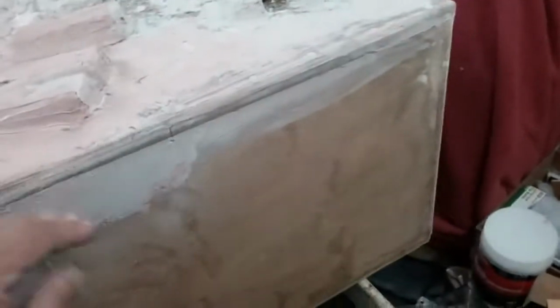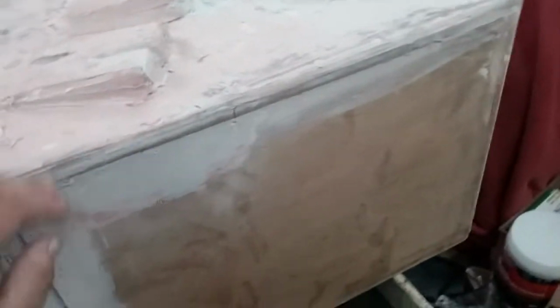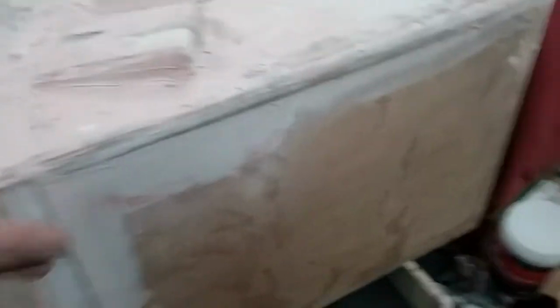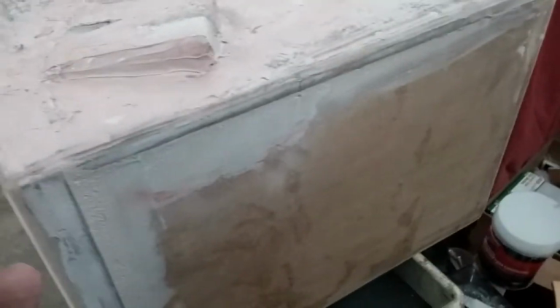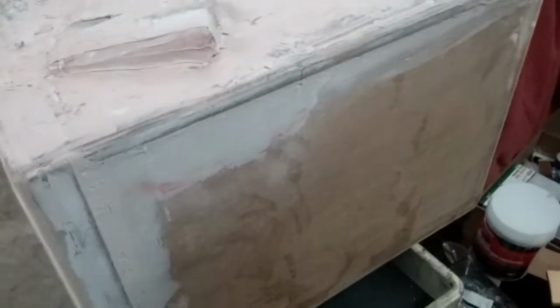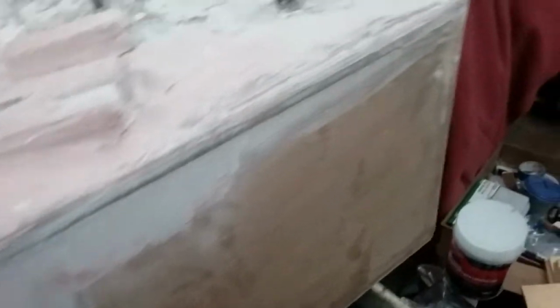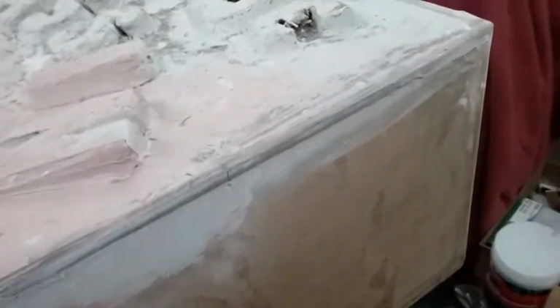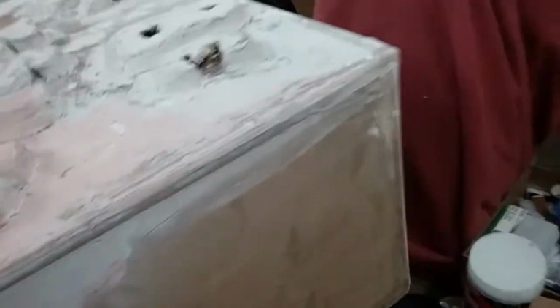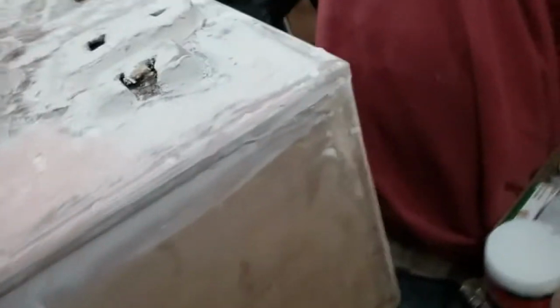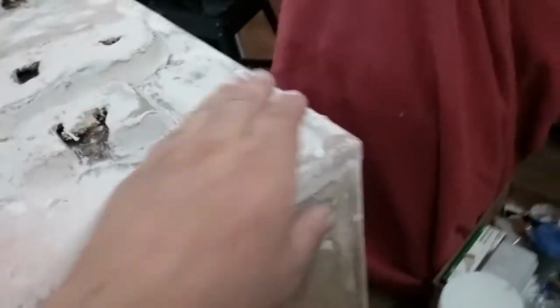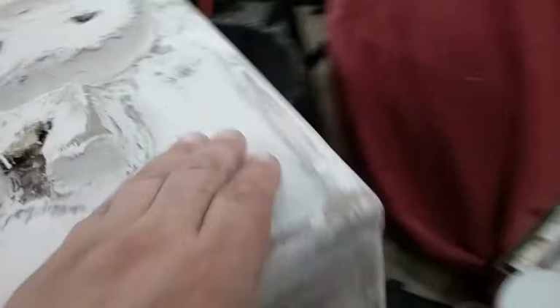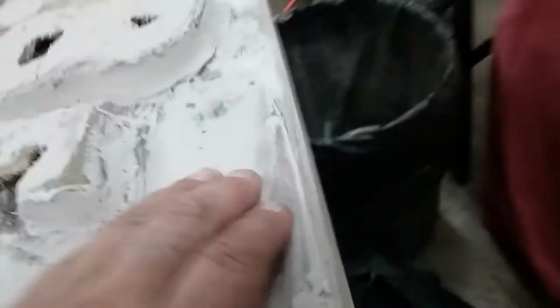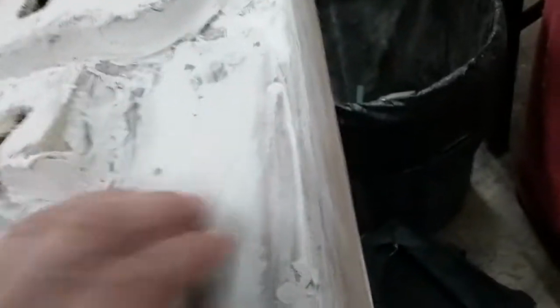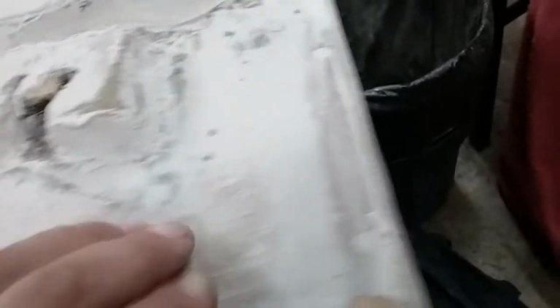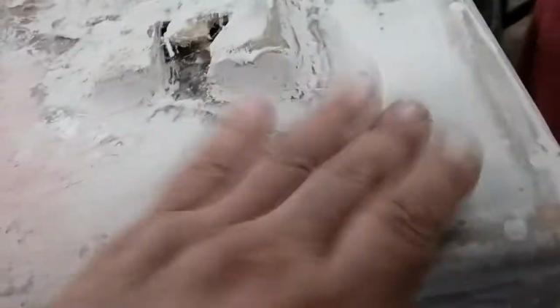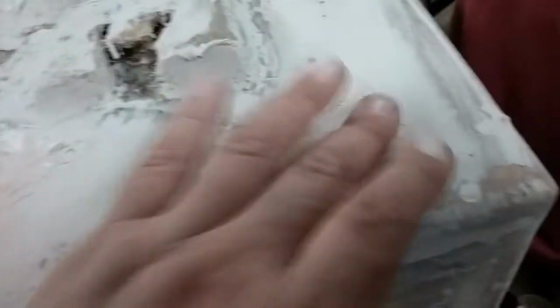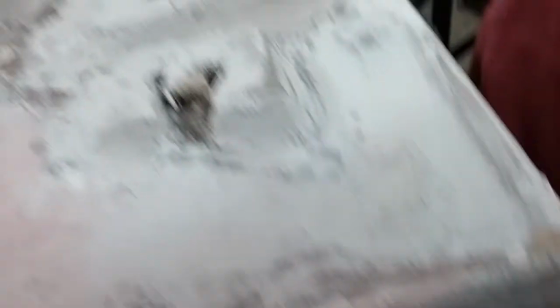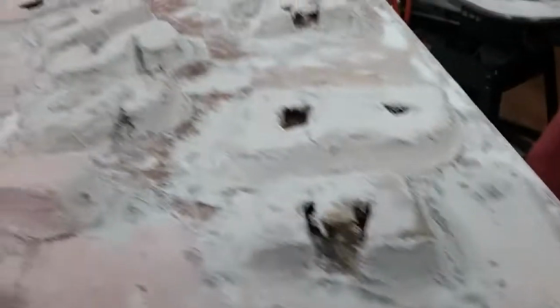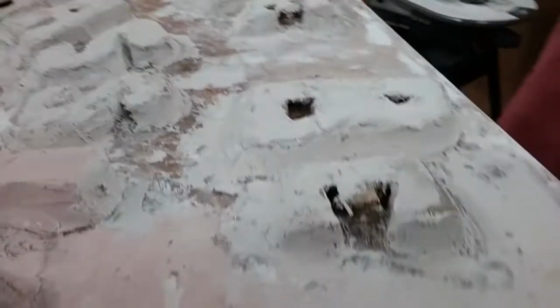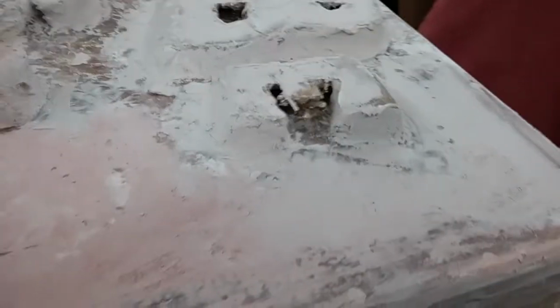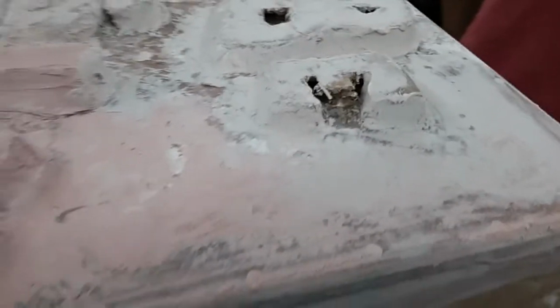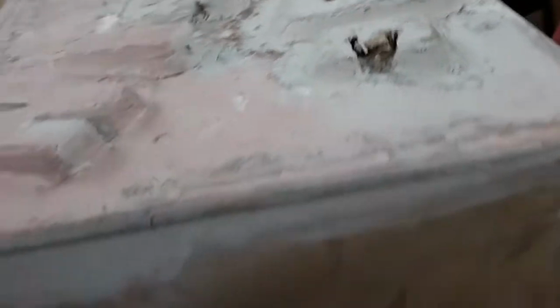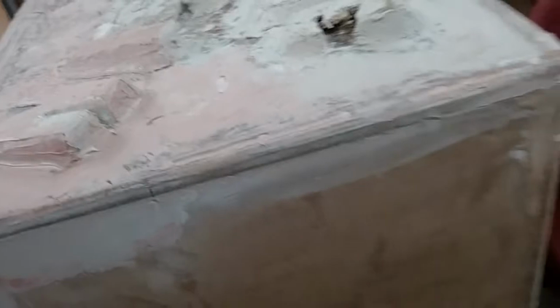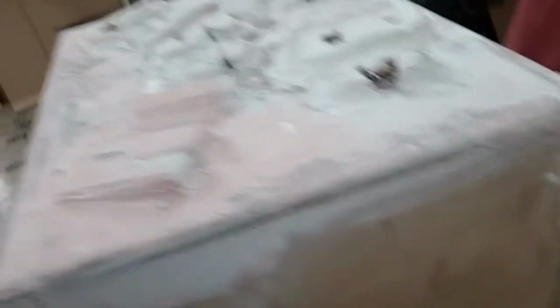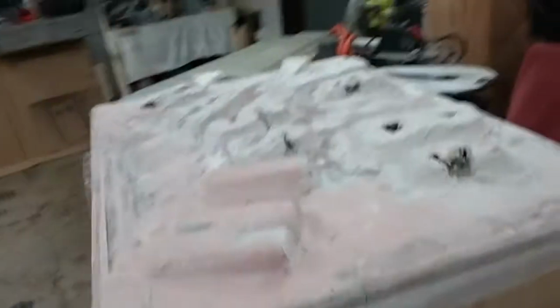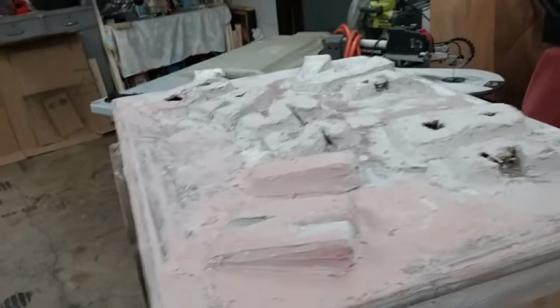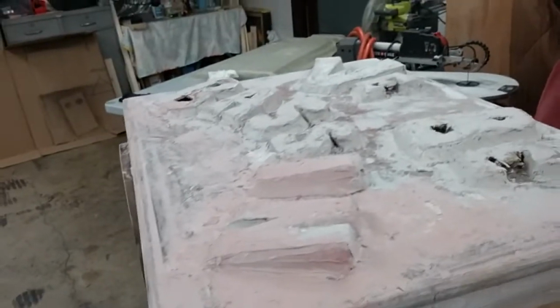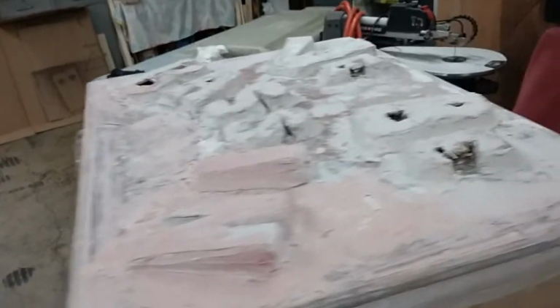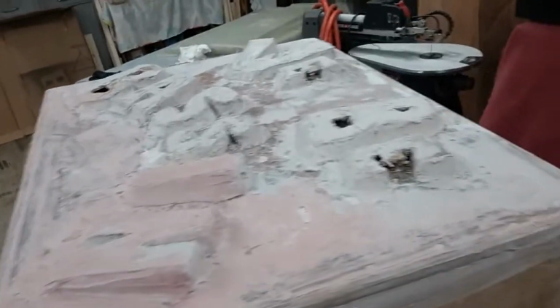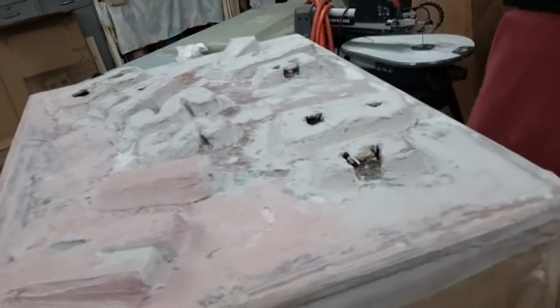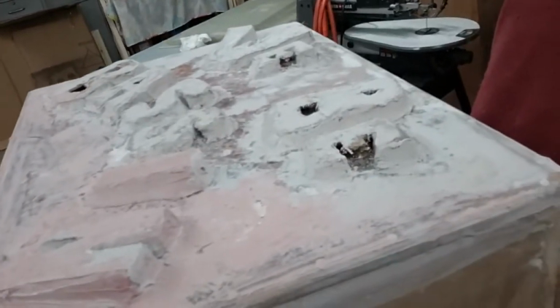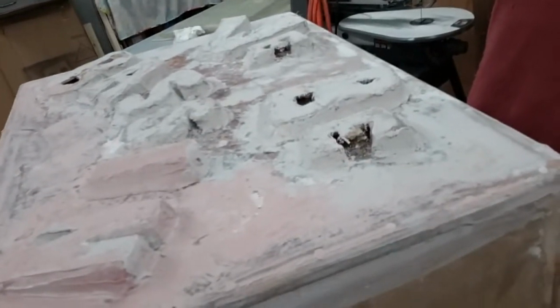Yeah, it's drying right now. If I put enough hardener in that... so I'm gonna let it dry here for a few hours. Probably won't get back to it today, but we'll see.